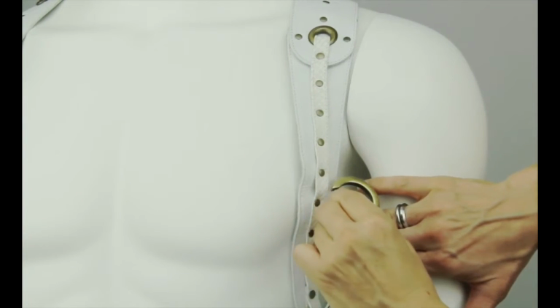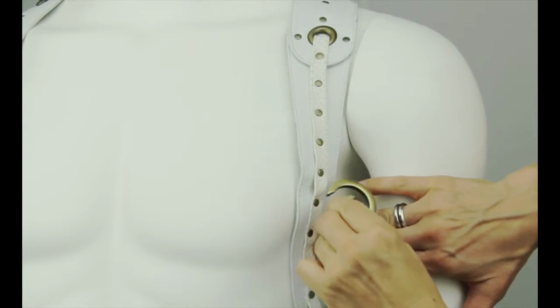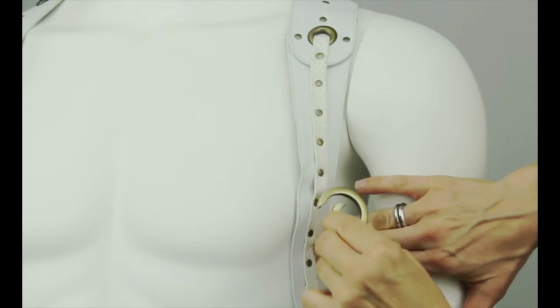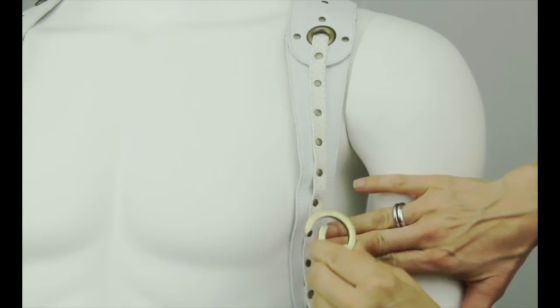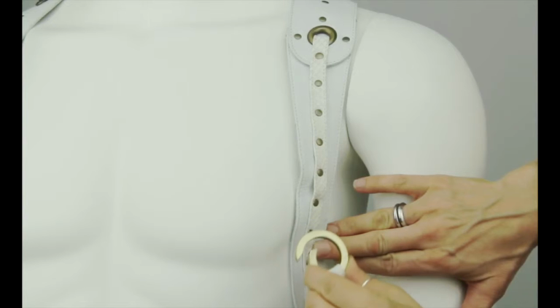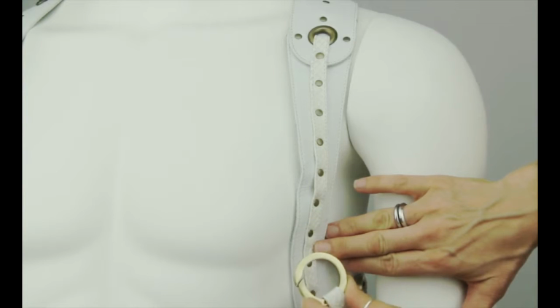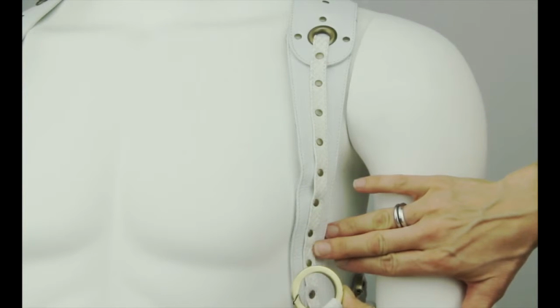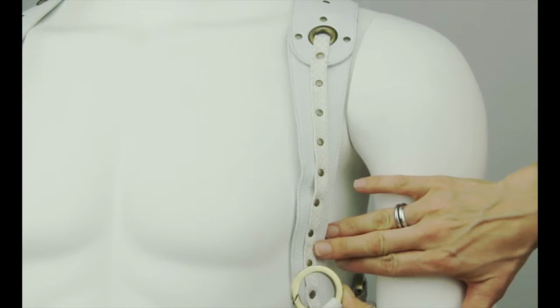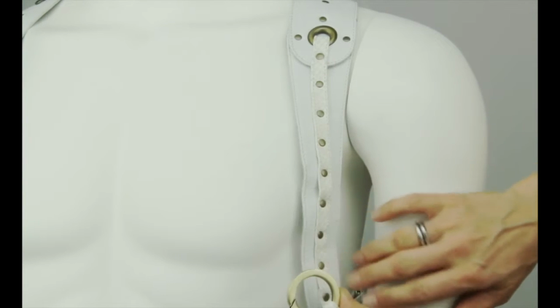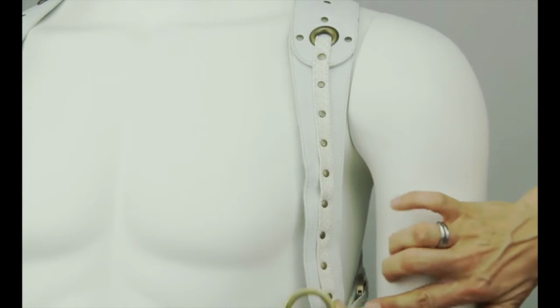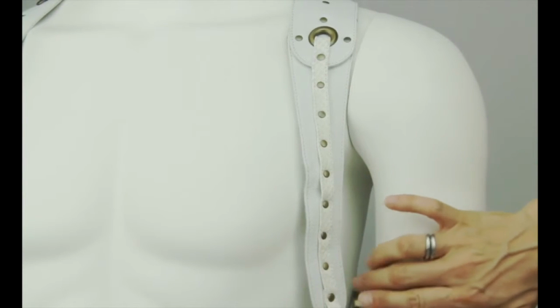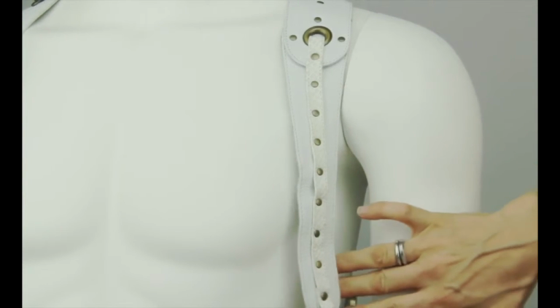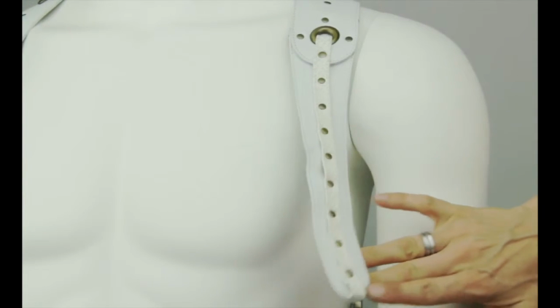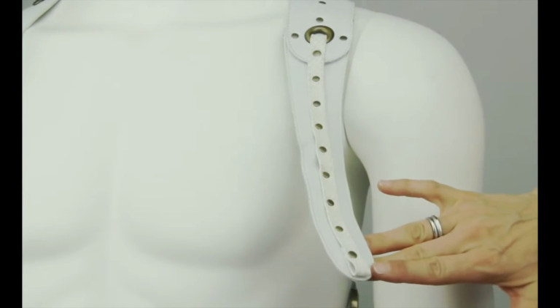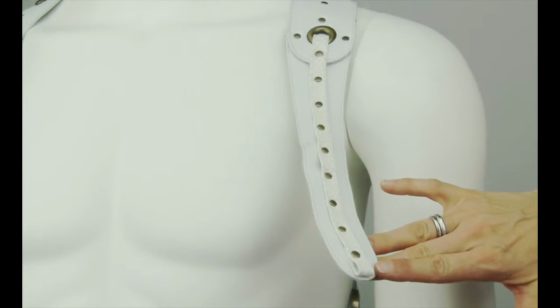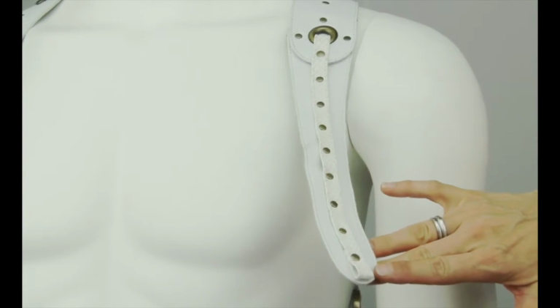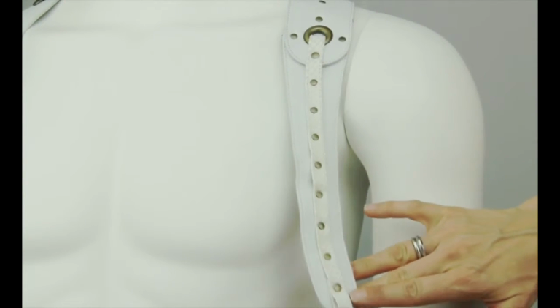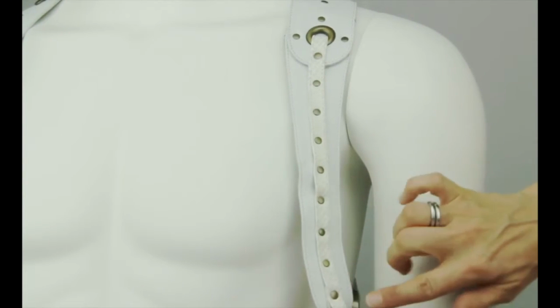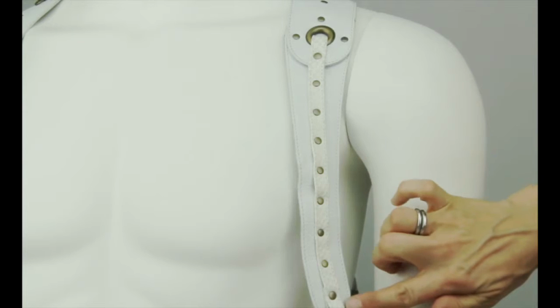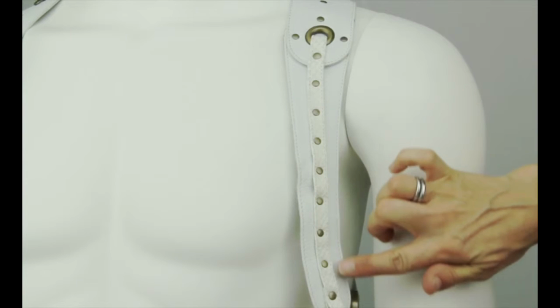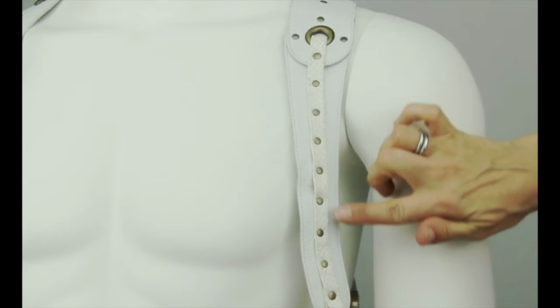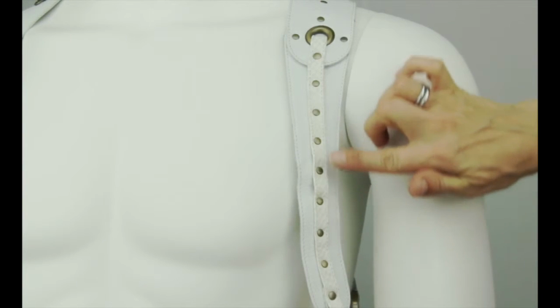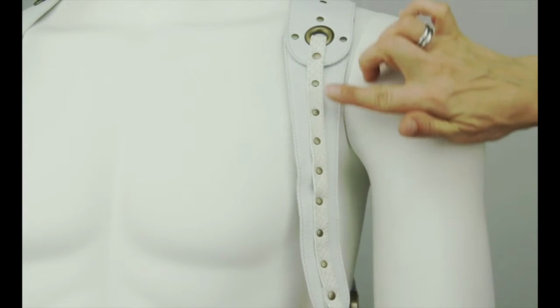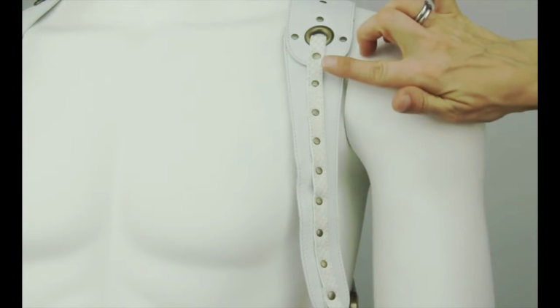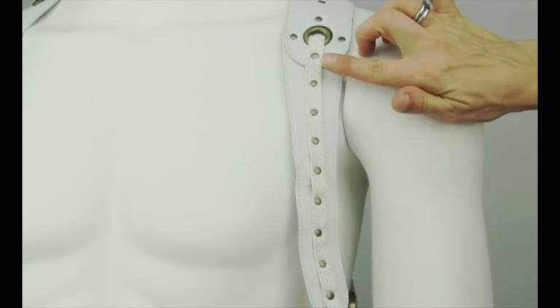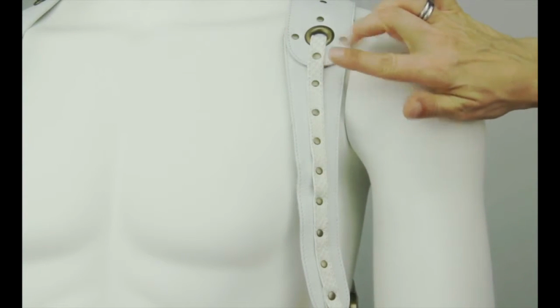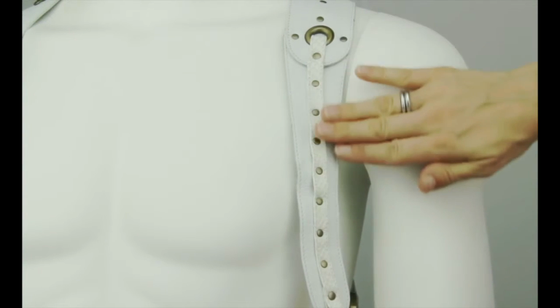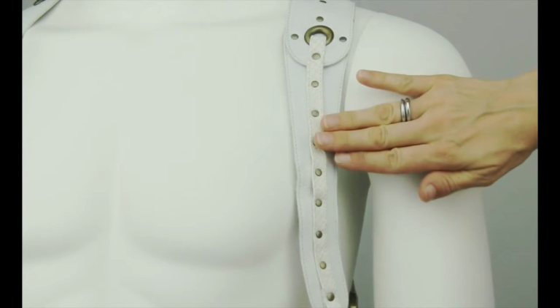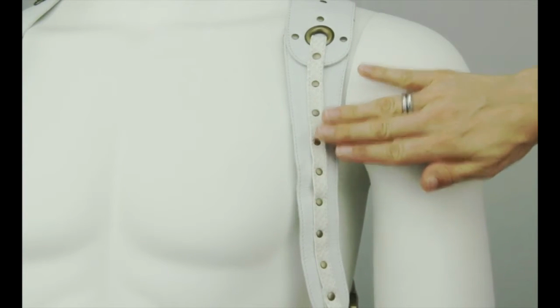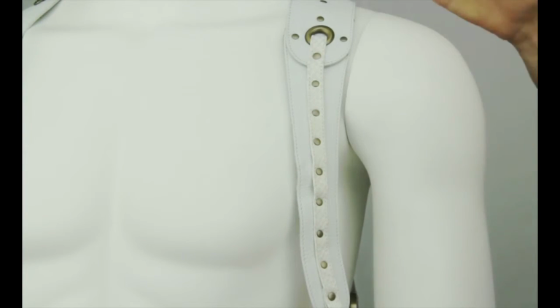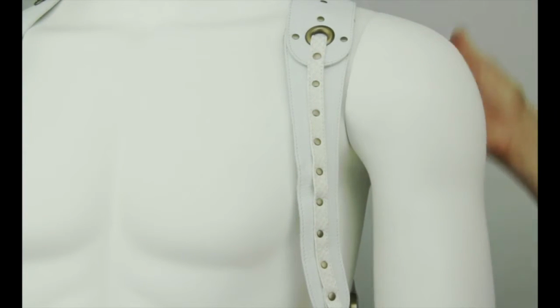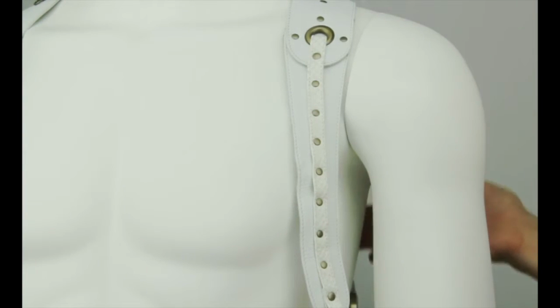These bullet straps make our Vesti's unisex and allow for a perfect fit on virtually anyone in almost any attire. This can be done in the front and in the back of the Vesti.